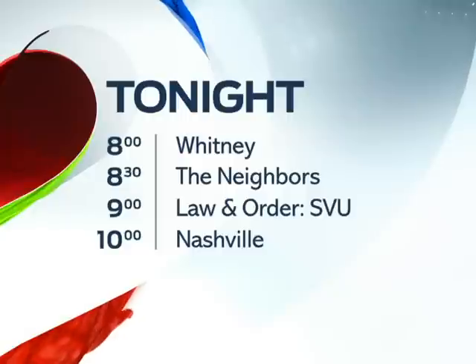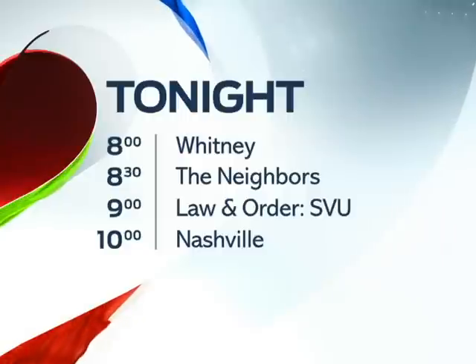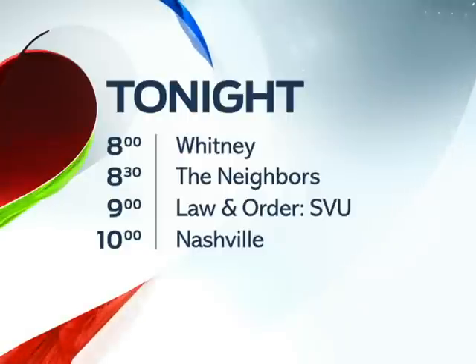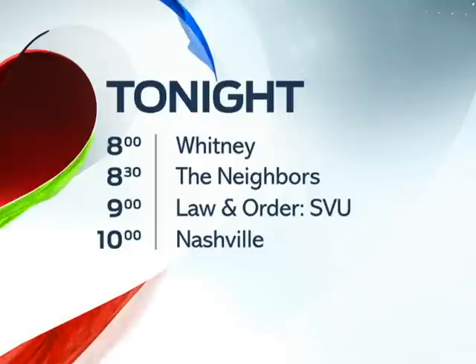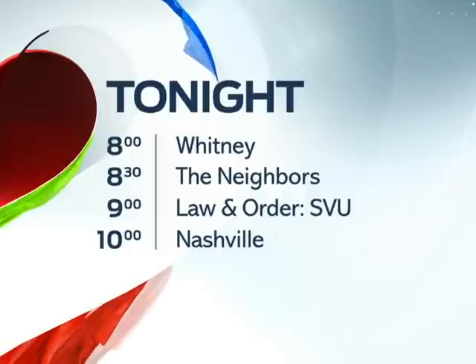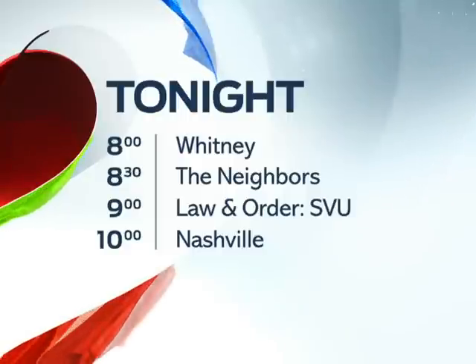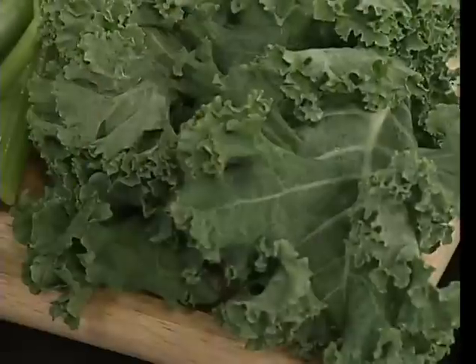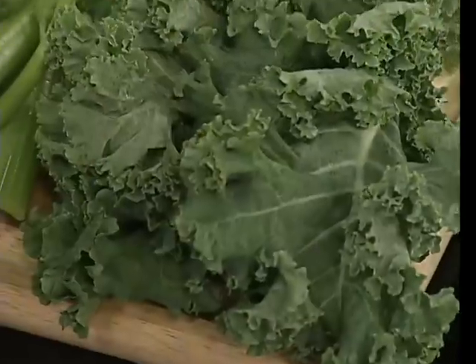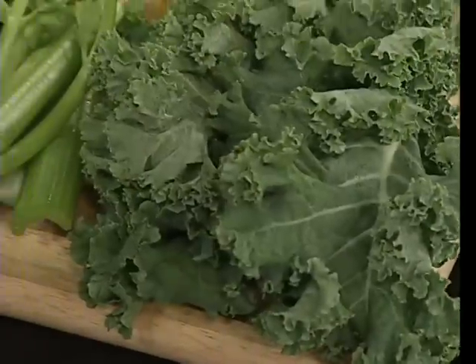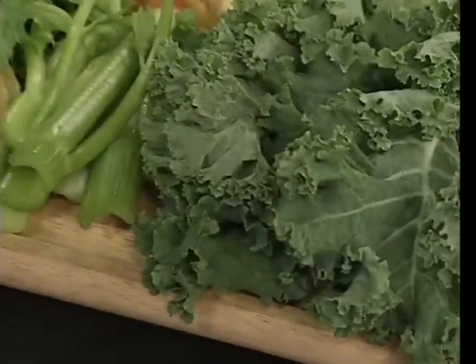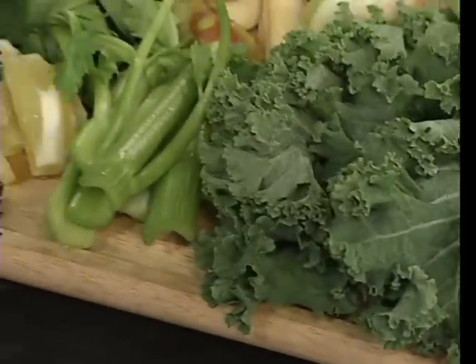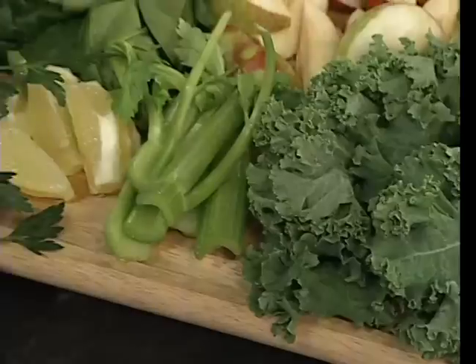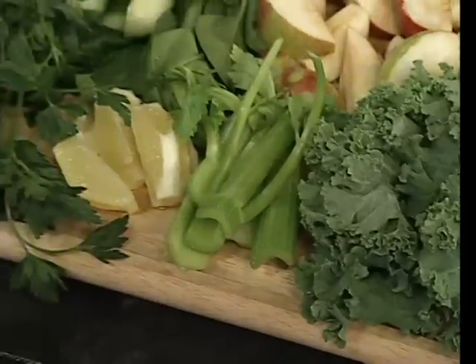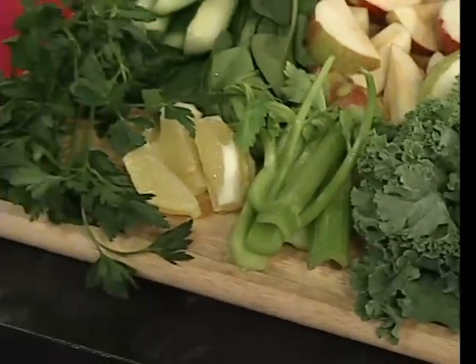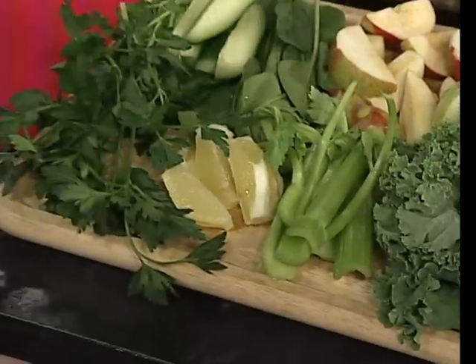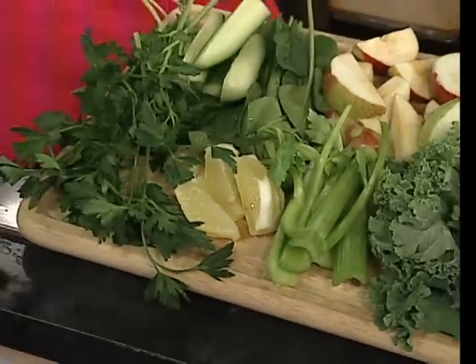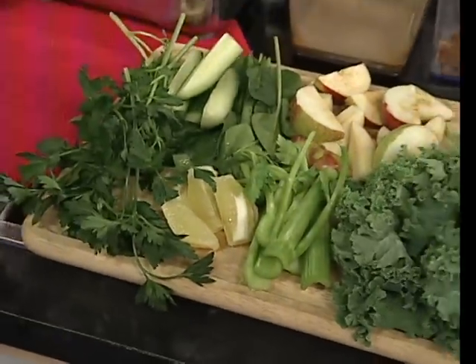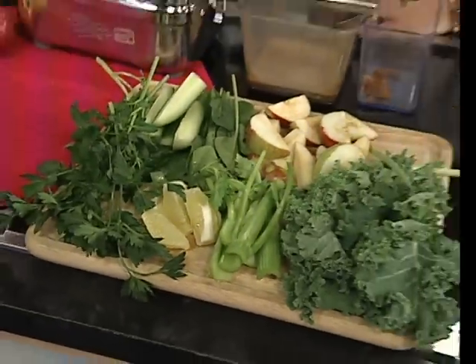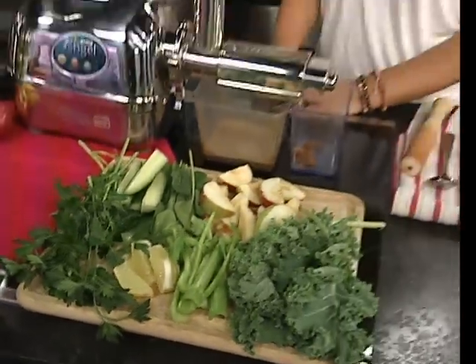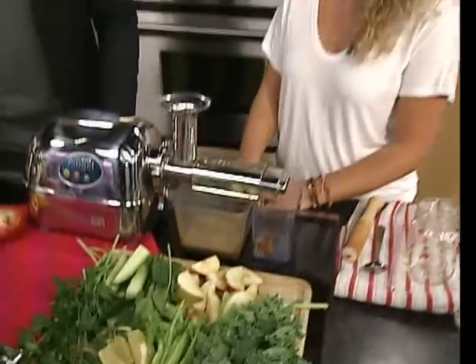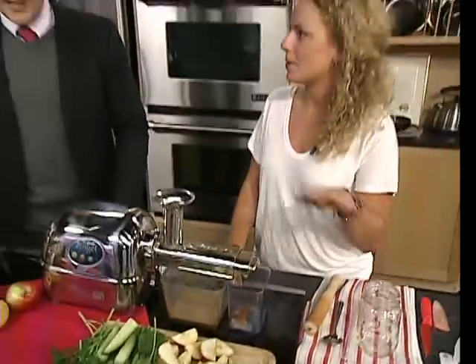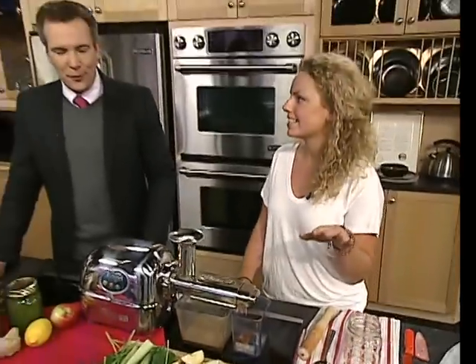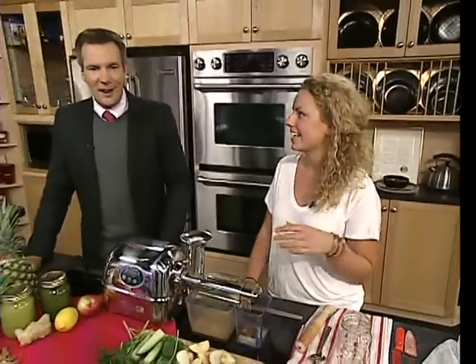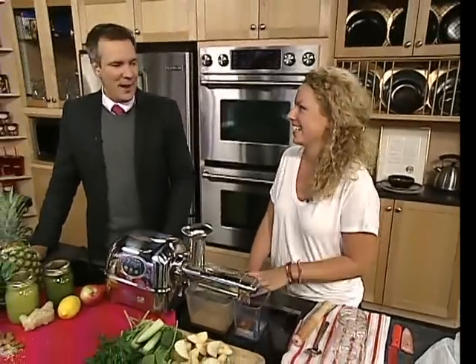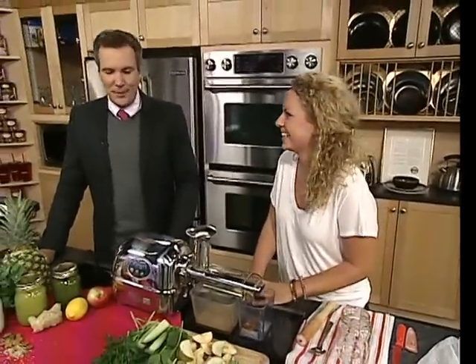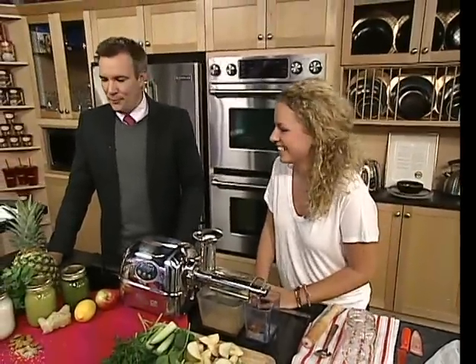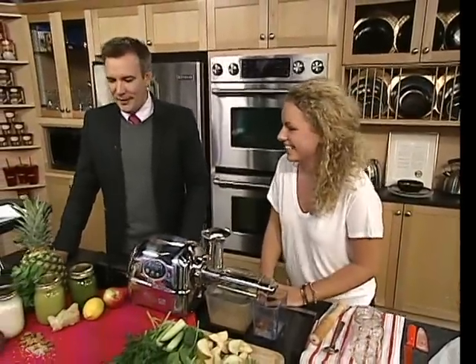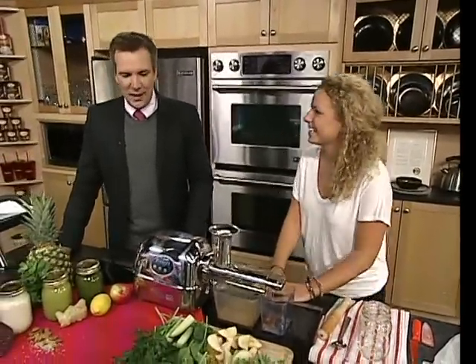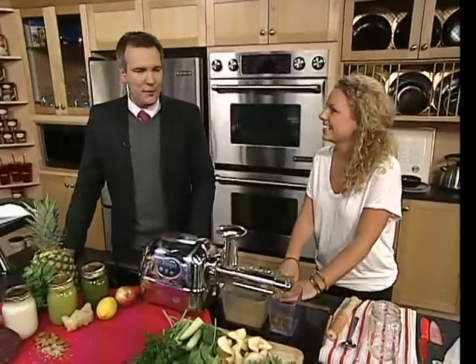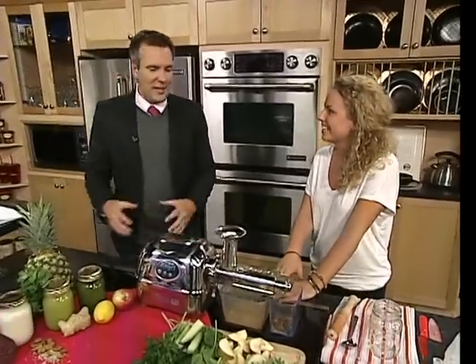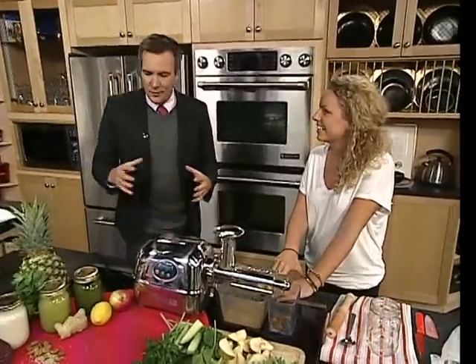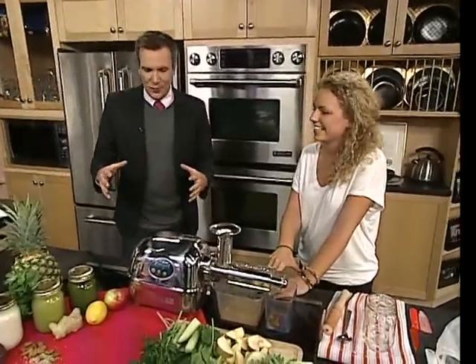Alright, good morning to Alexa Spaz. How are you? It's nice to see you as usual in our kitchen, obsessed with food. You are obsessed with food and I'm happy about it because you've been bringing us new things to eat and new things to try.